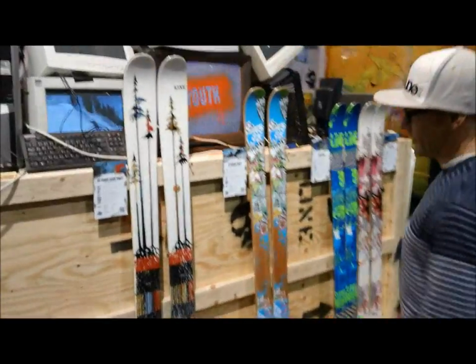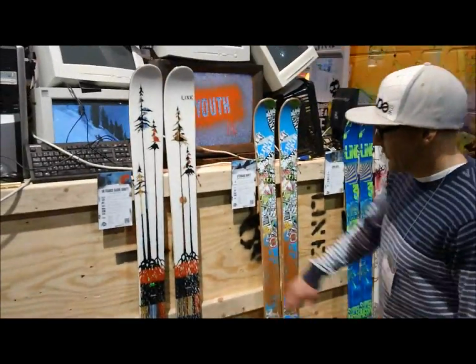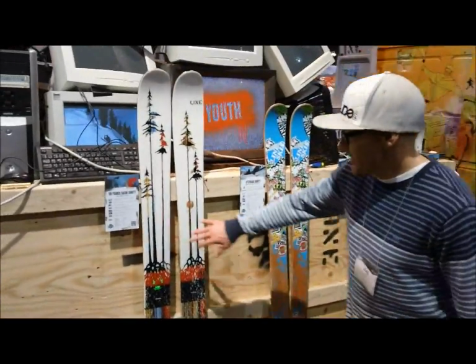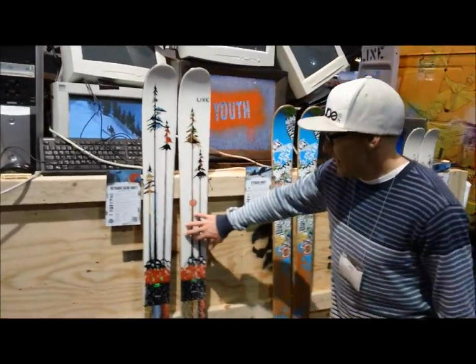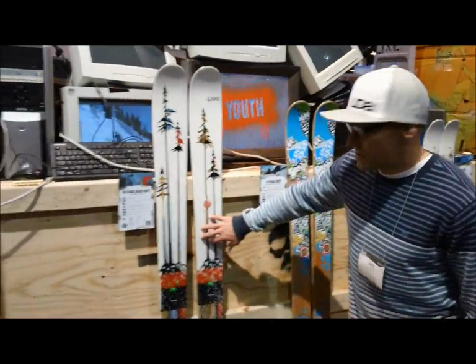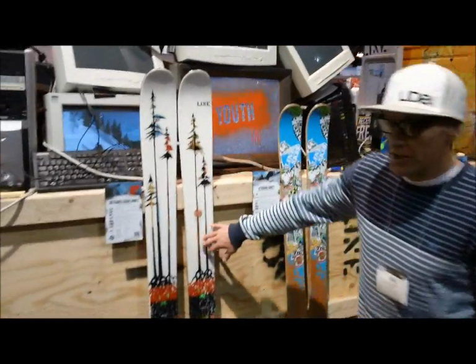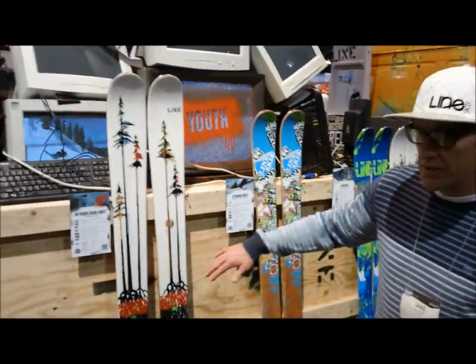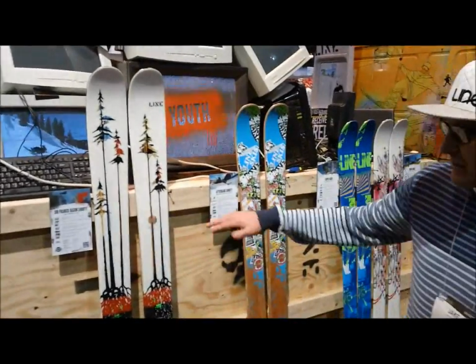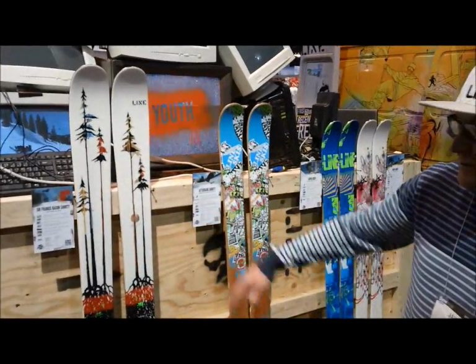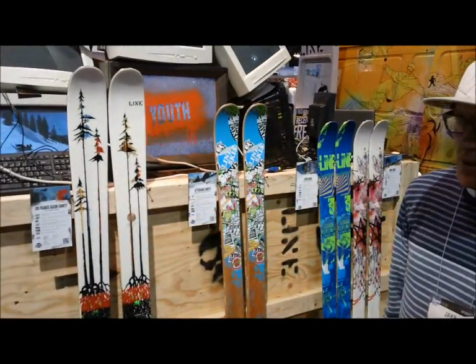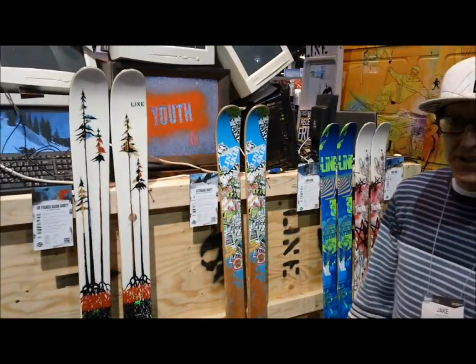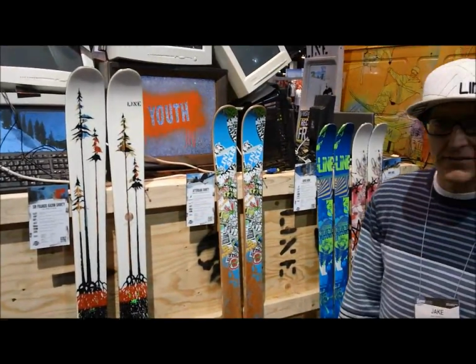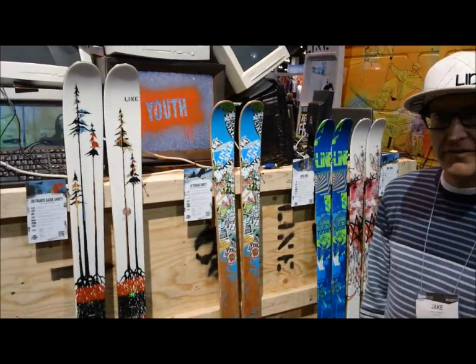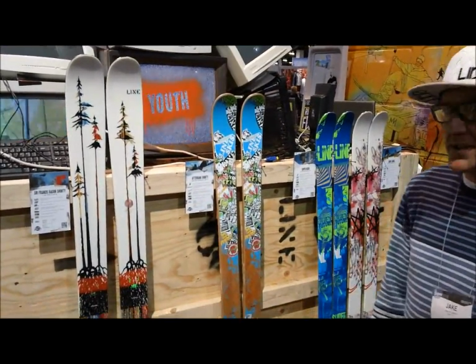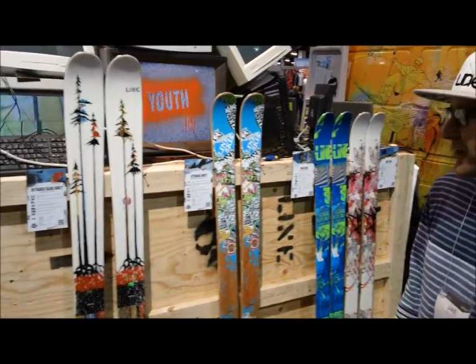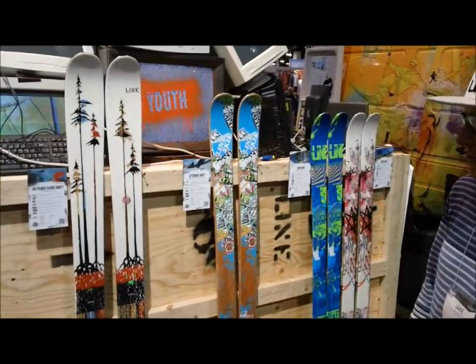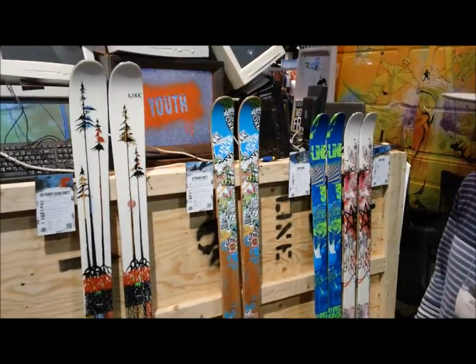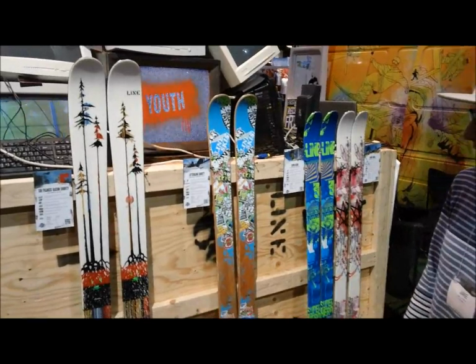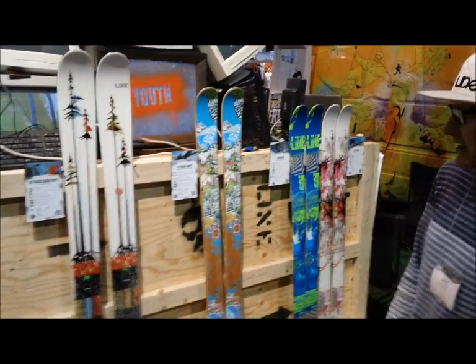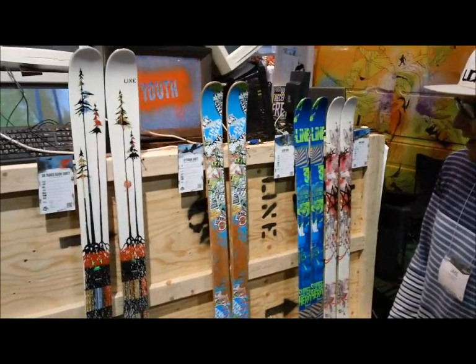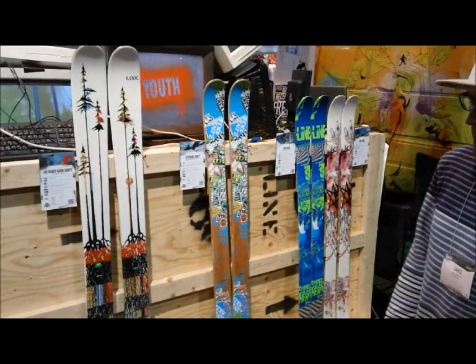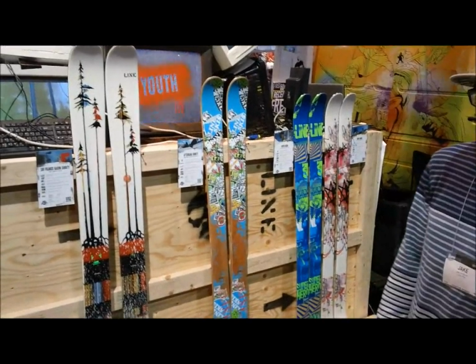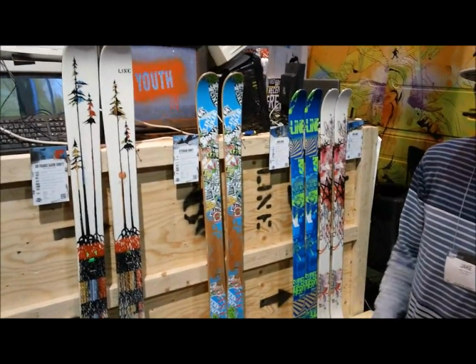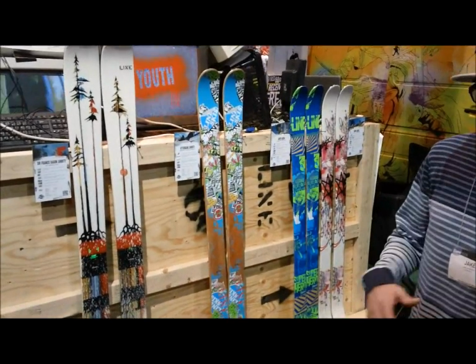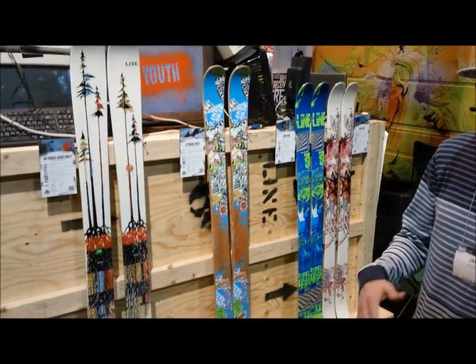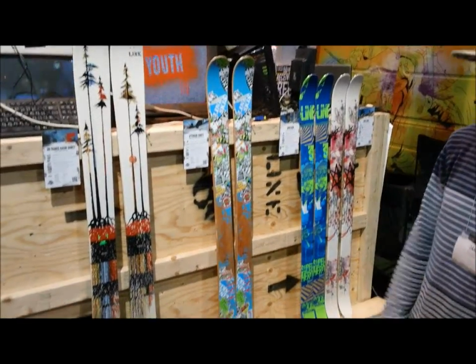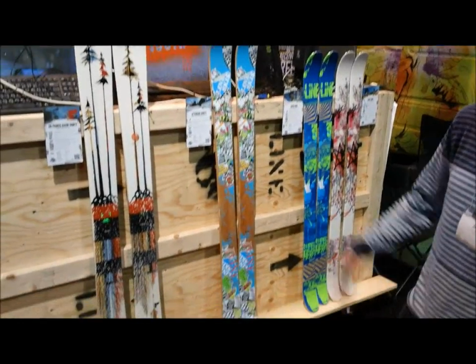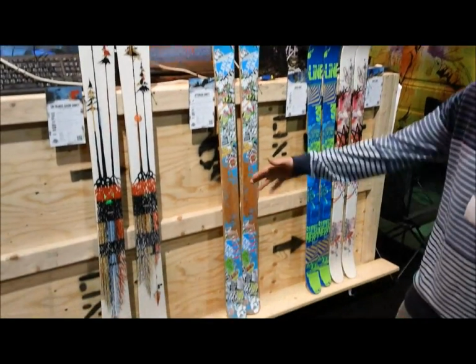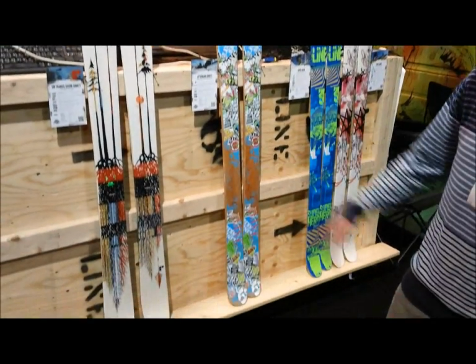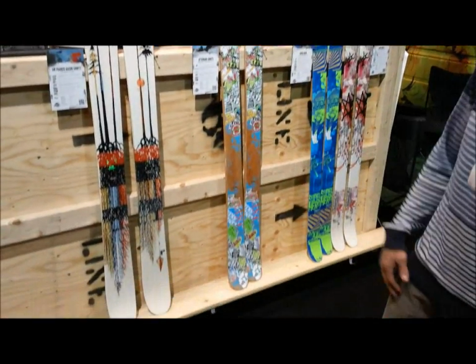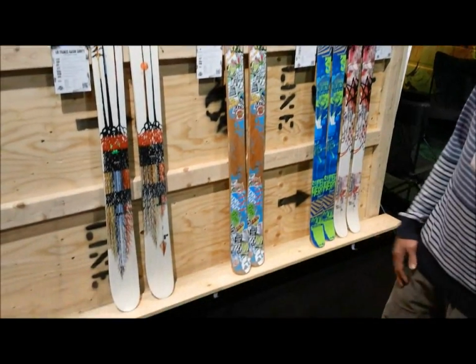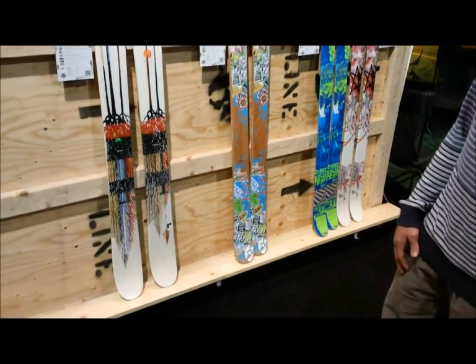Sir Francis Bacon Shorty comes up to a 165 now, so we have a new length in that — for all those in-betweeners, and even some girls could get on that.